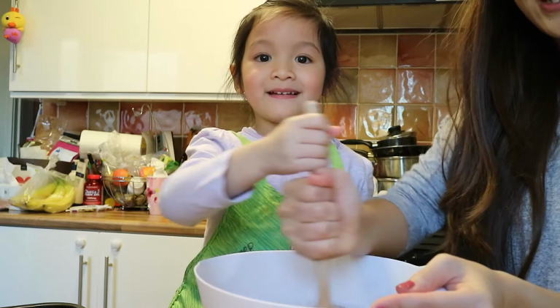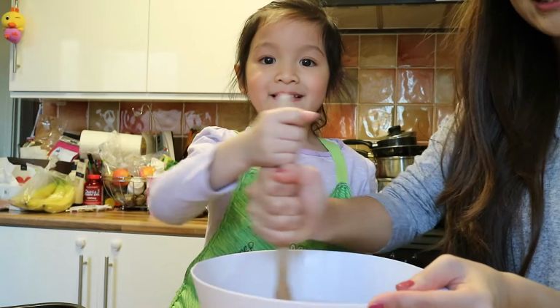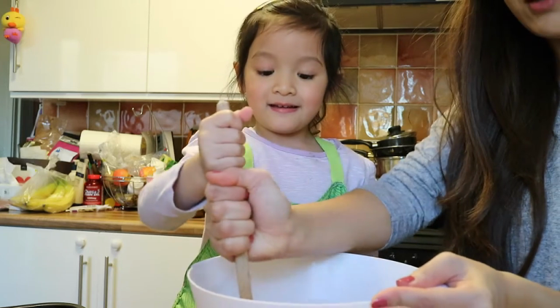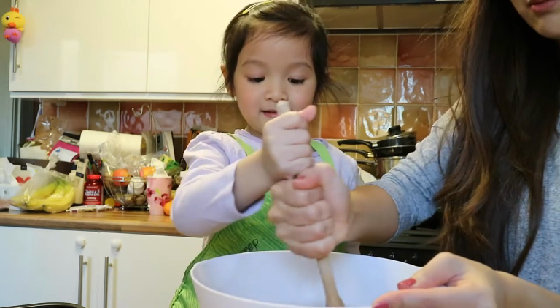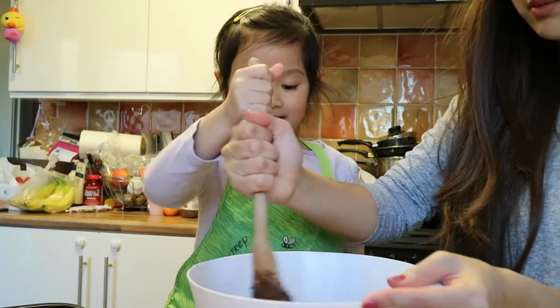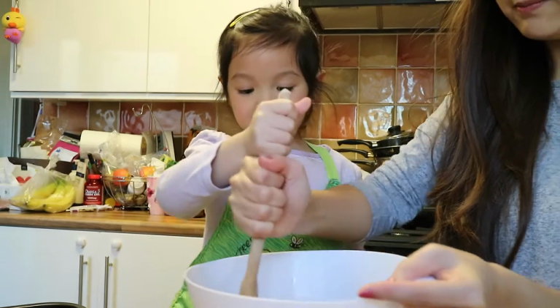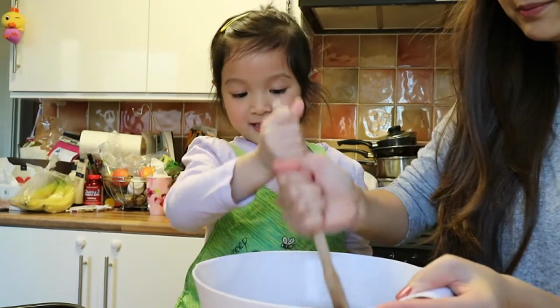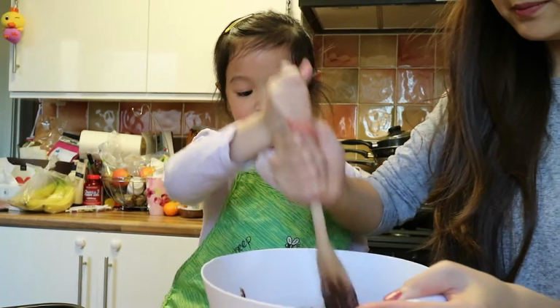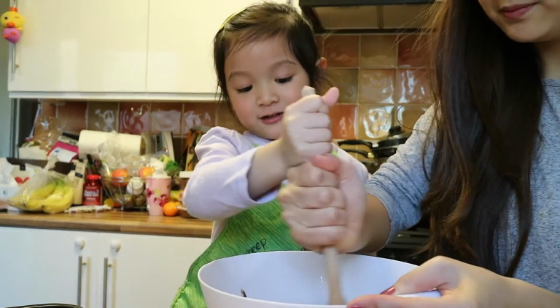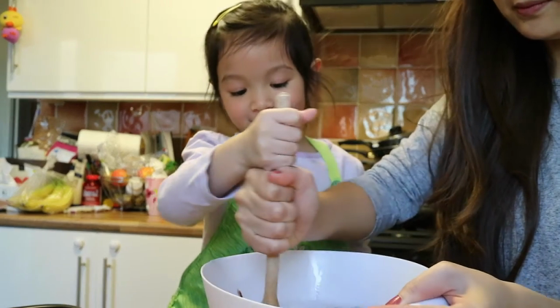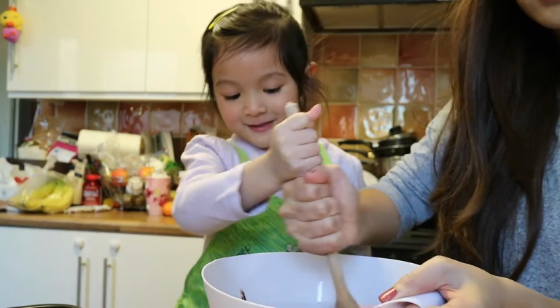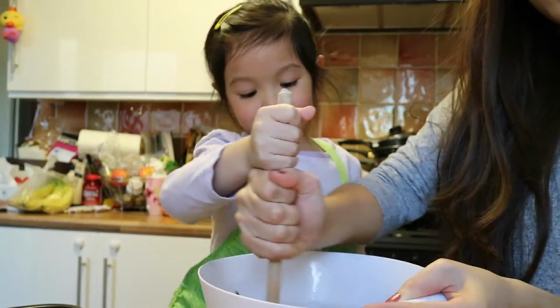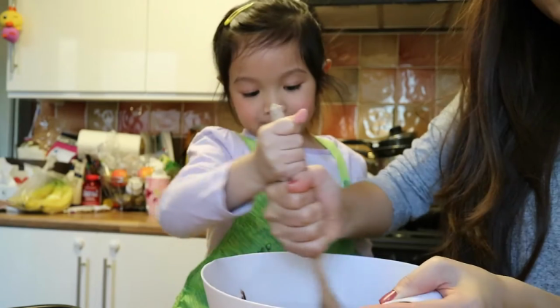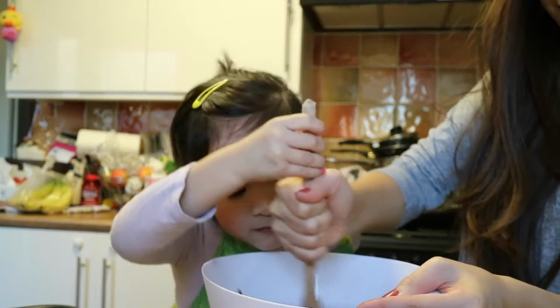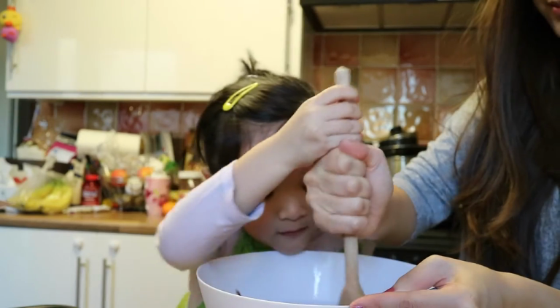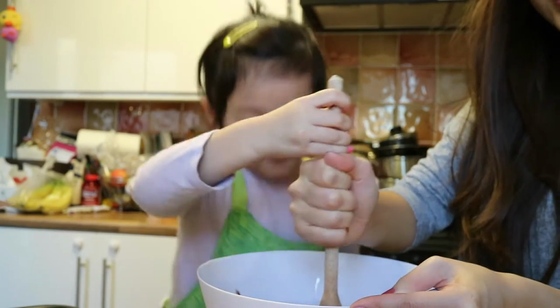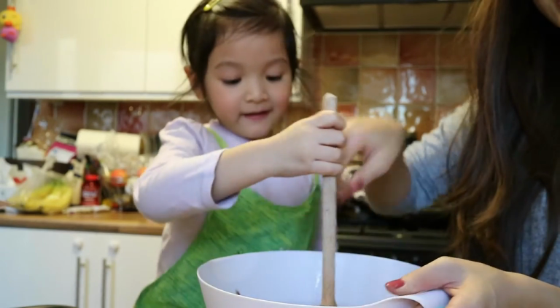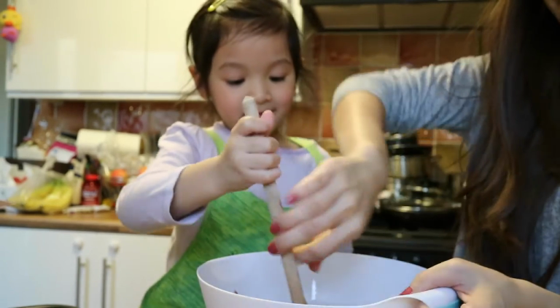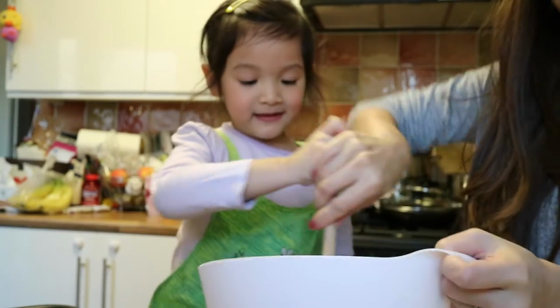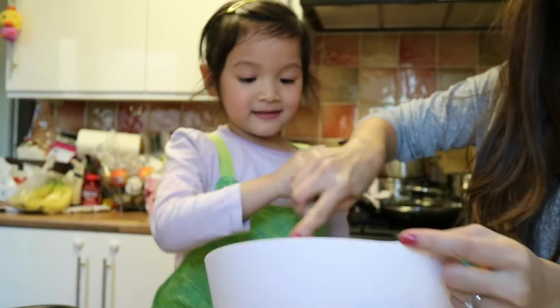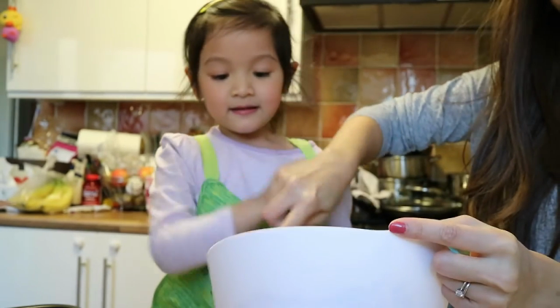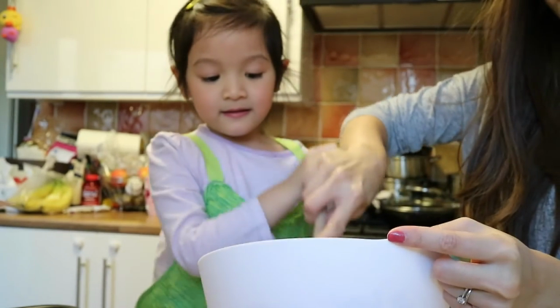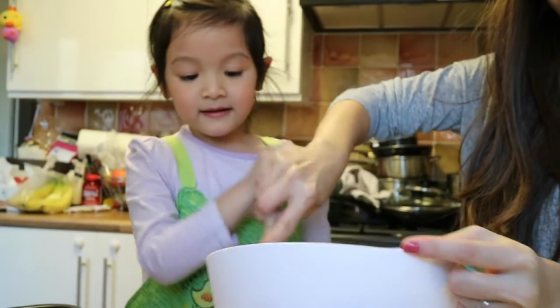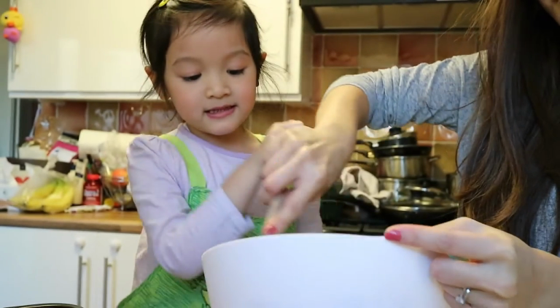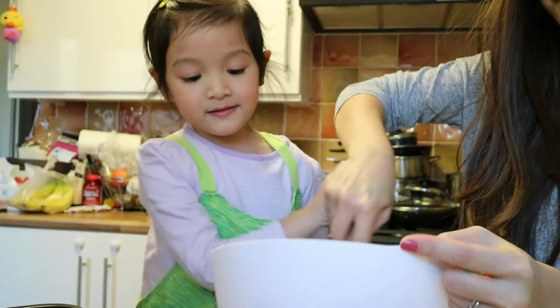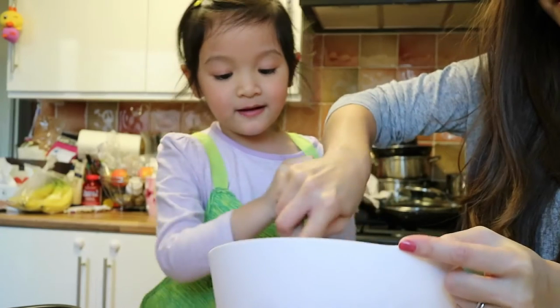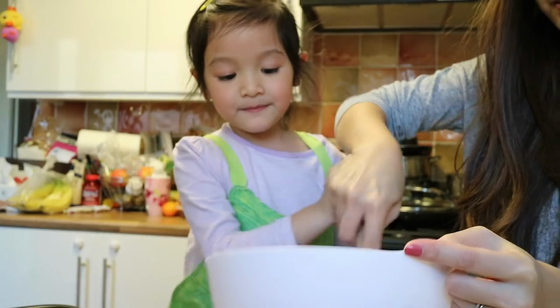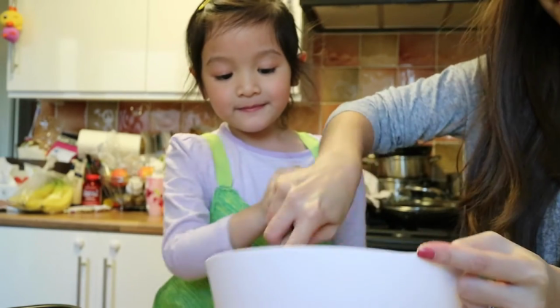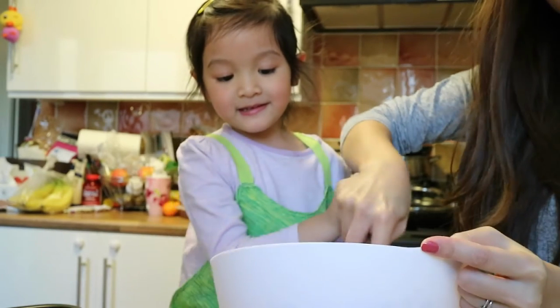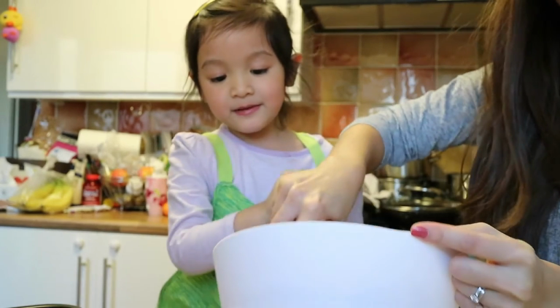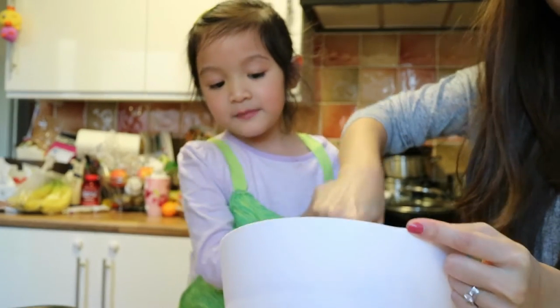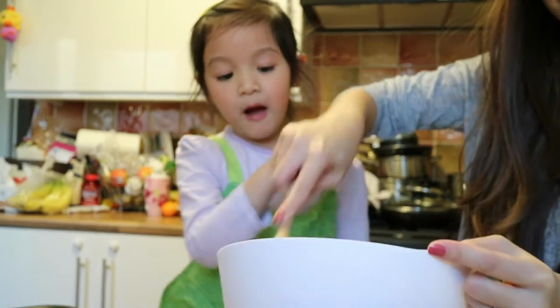We're making brownies! Yes! Very yummy! Yes! Chocolate! Is it delicious? Yes! It's a bit yummy, mom.